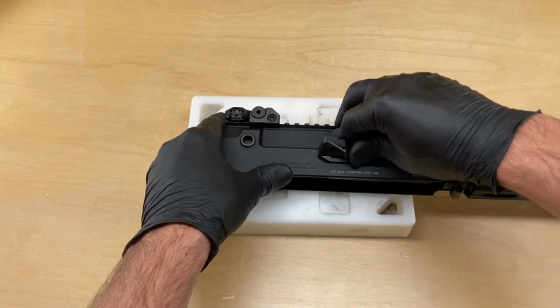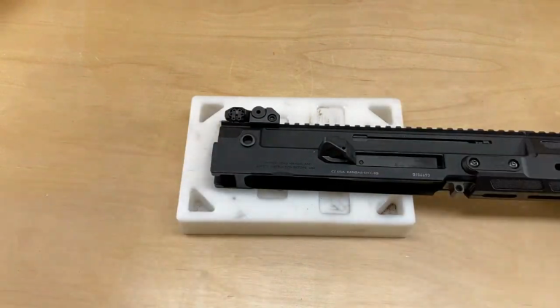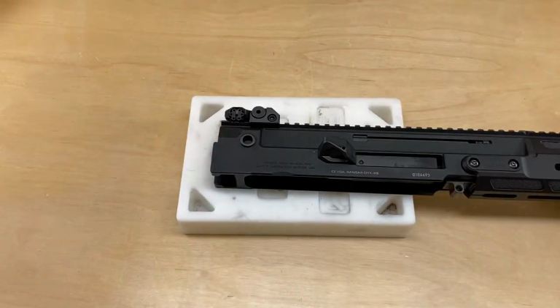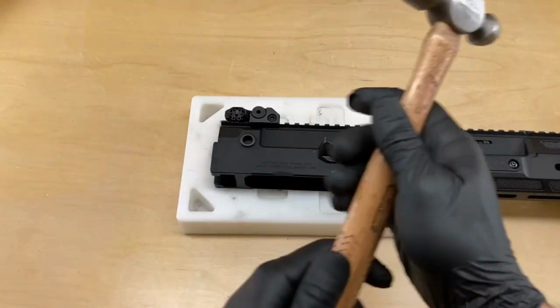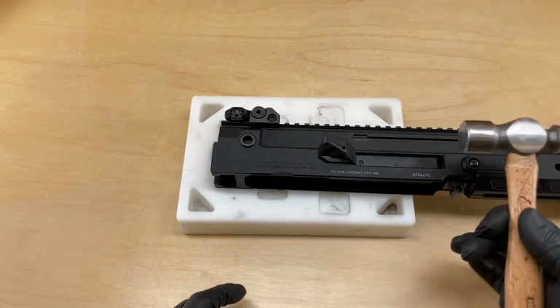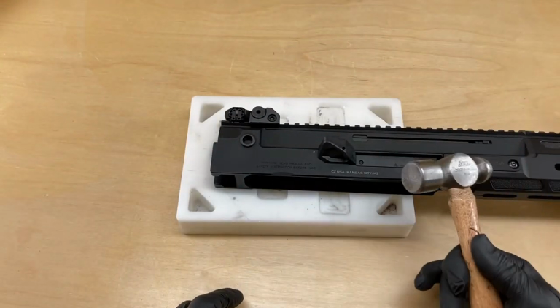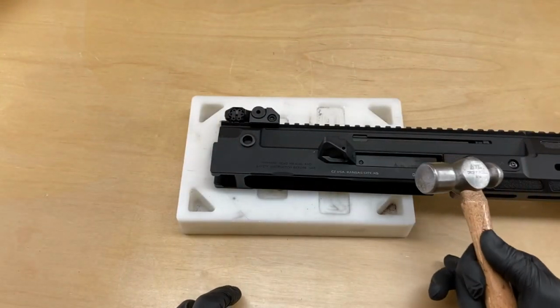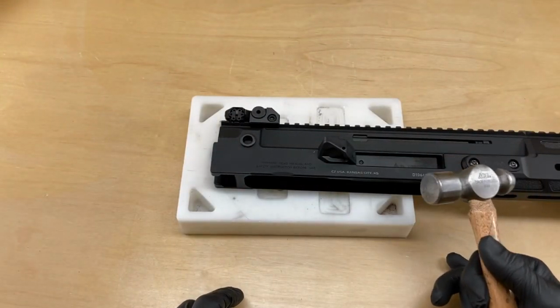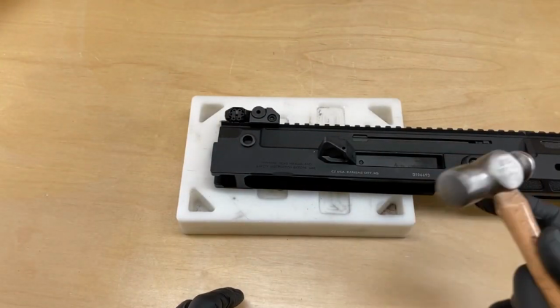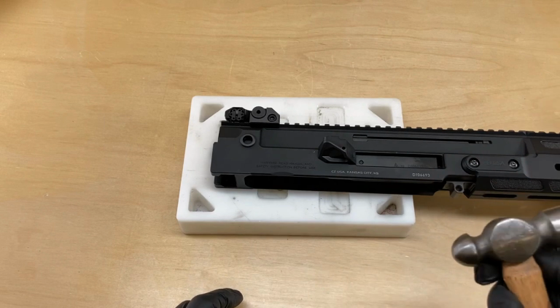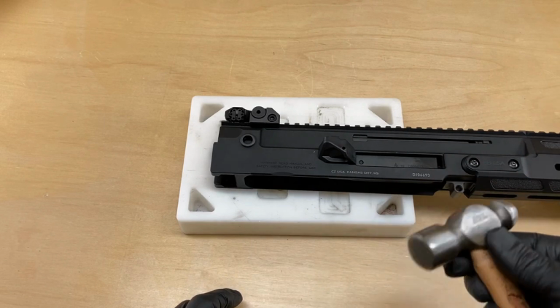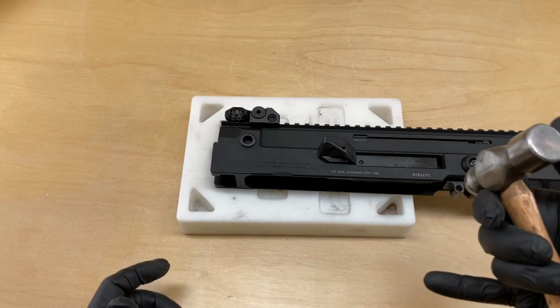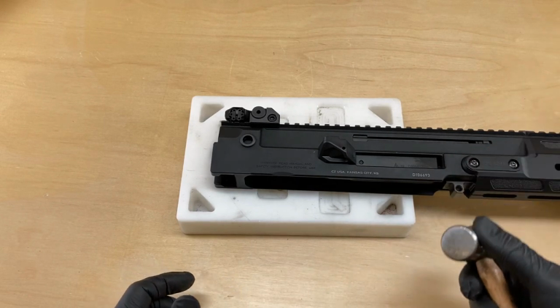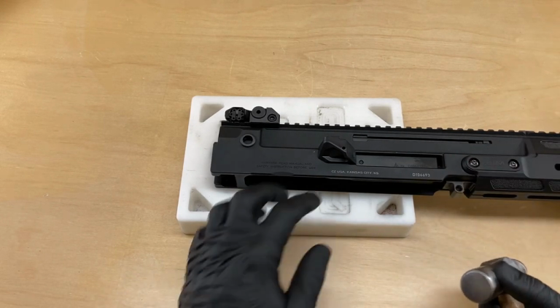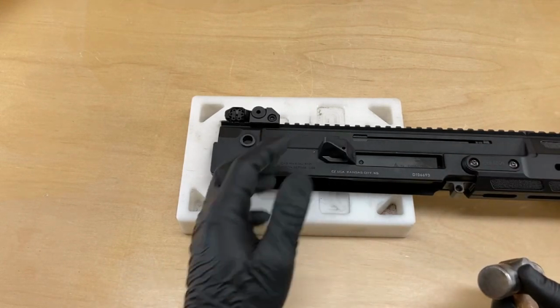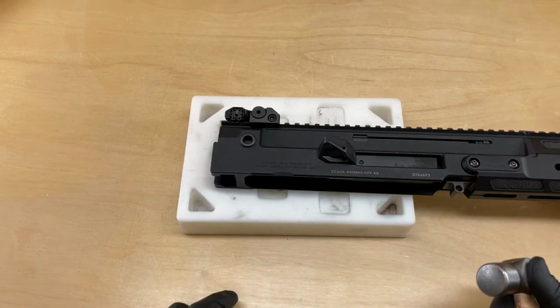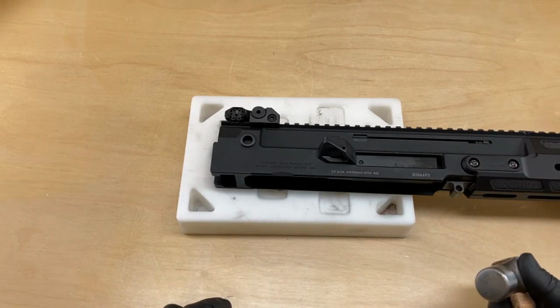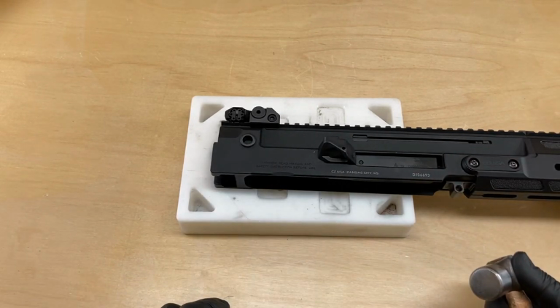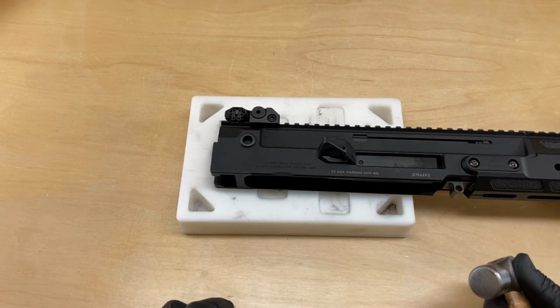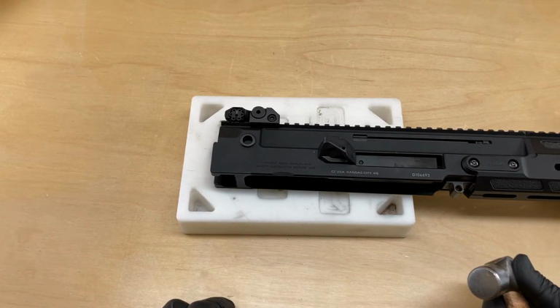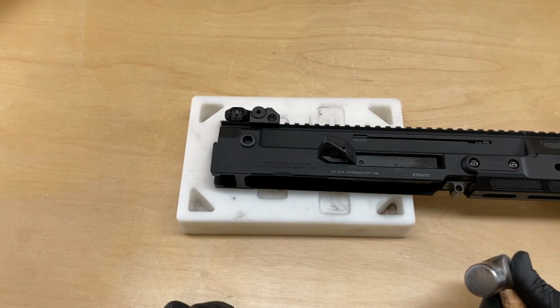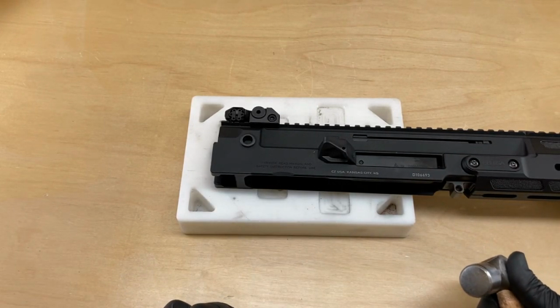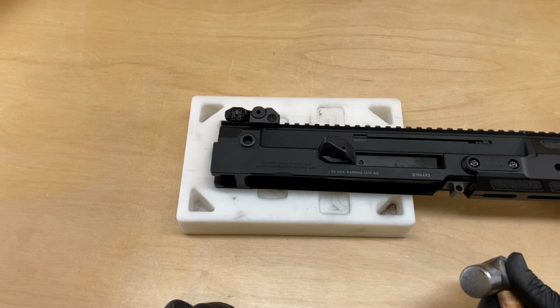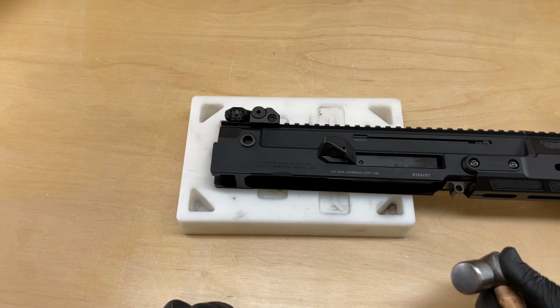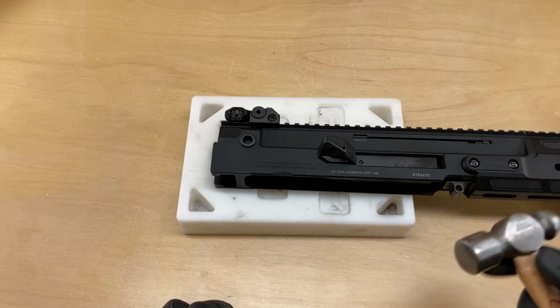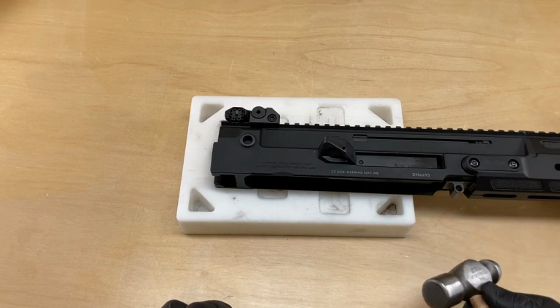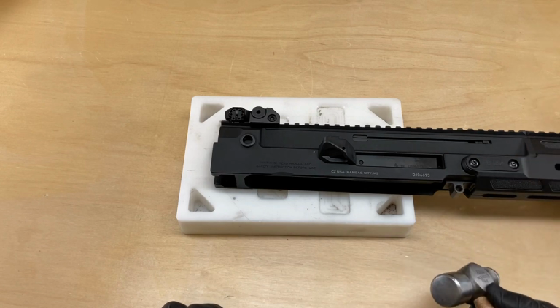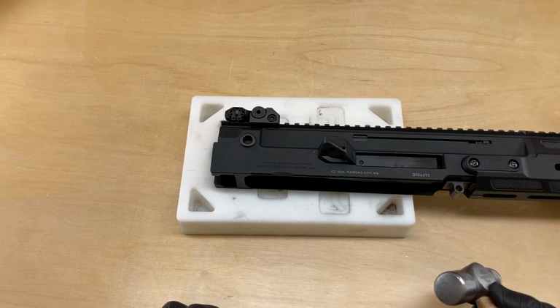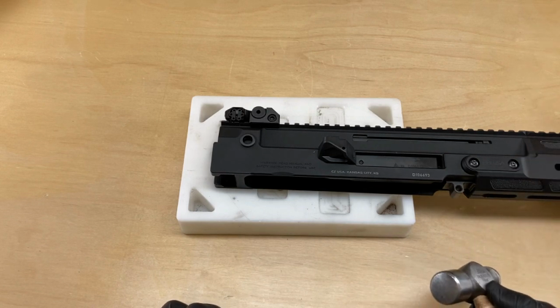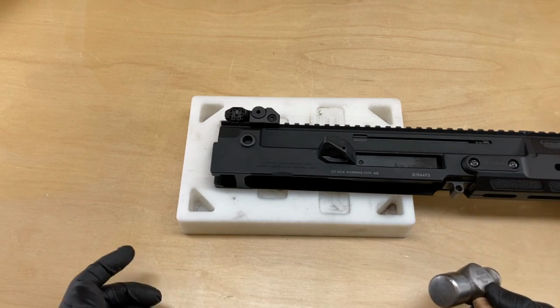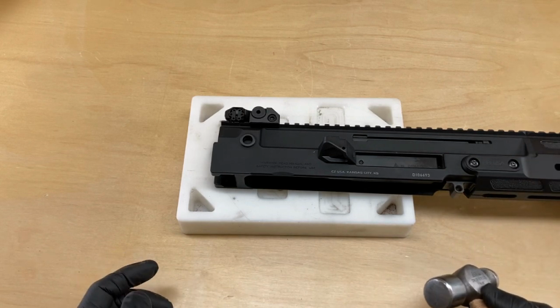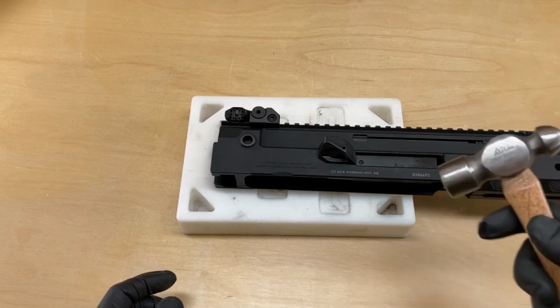Get it started by hand and then we're going to use our hammer. You can use a steel hammer — it's a pretty robust piece of polymer, made to deflect brass for its life — or you can use a nylon hammer, totally up to you.